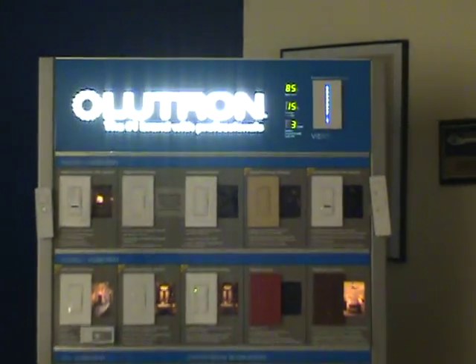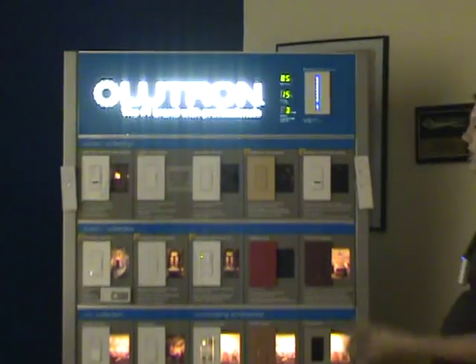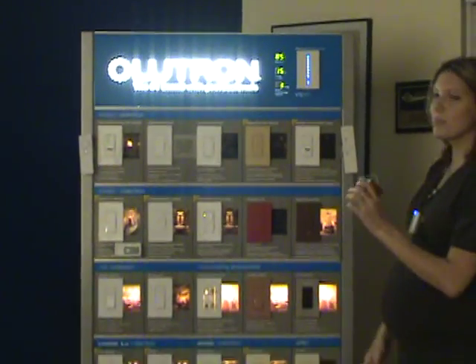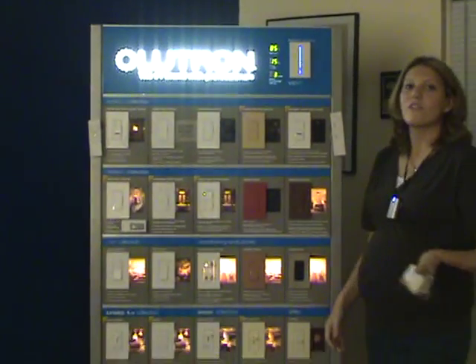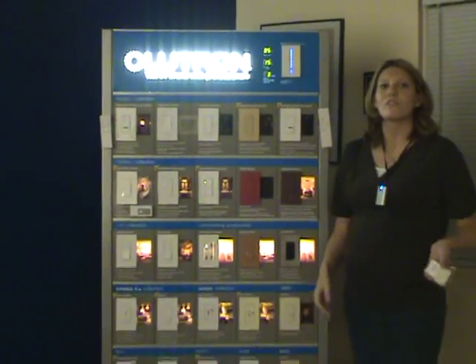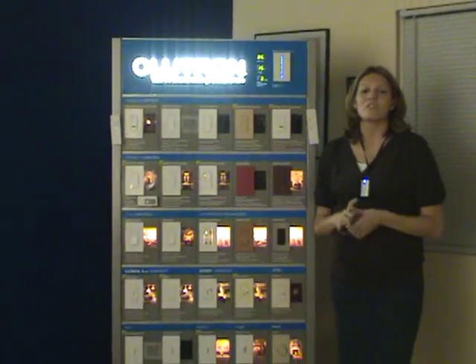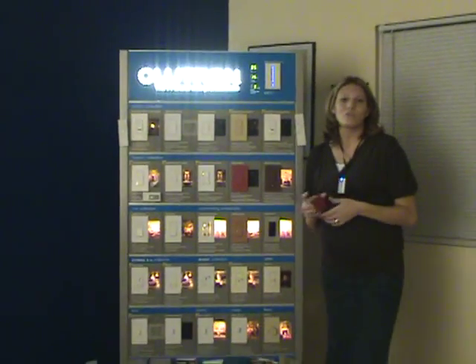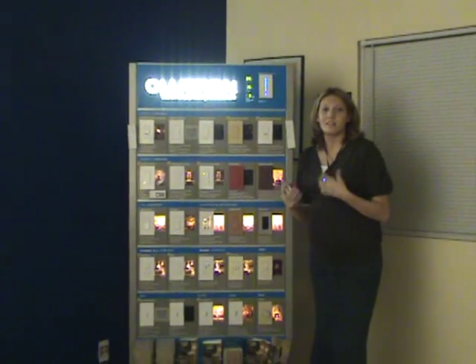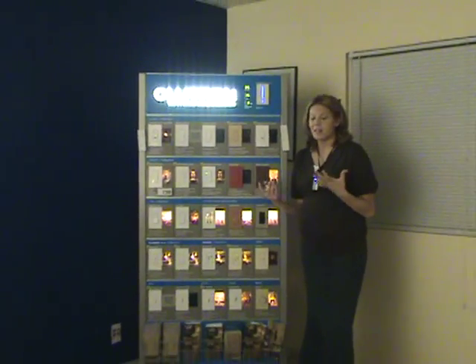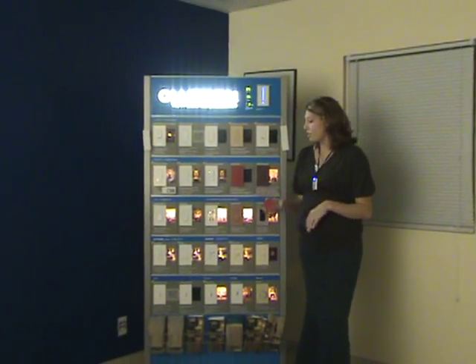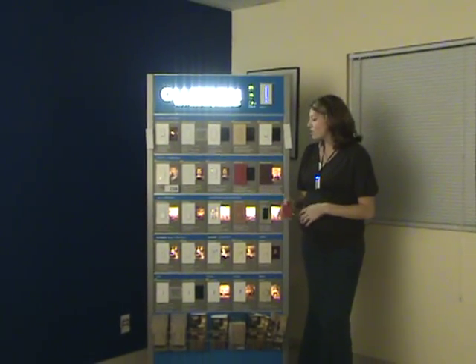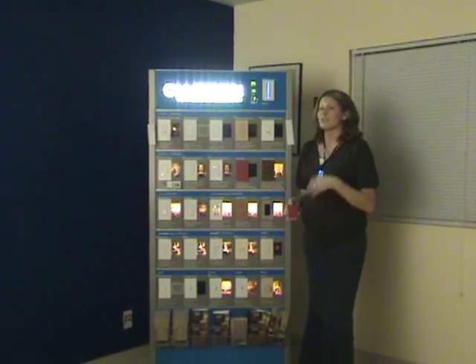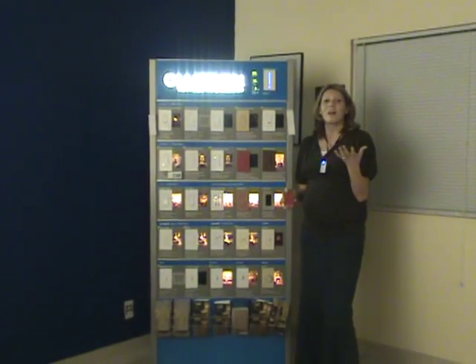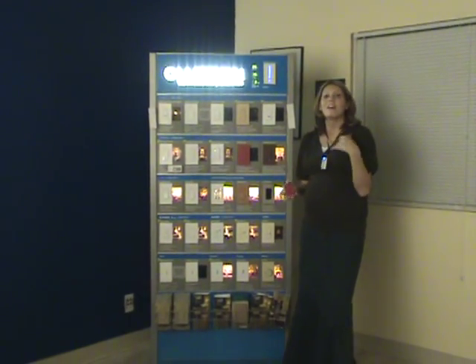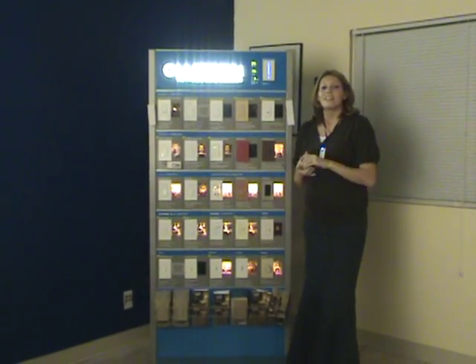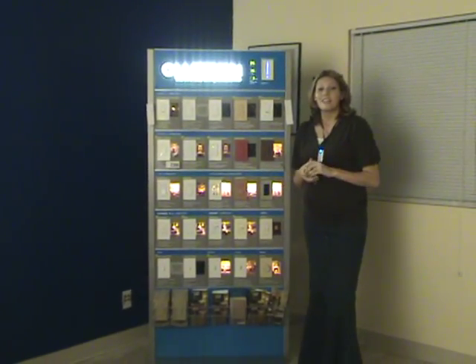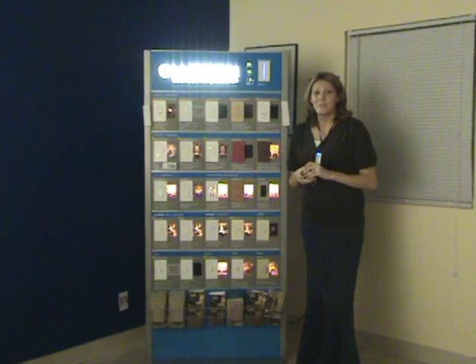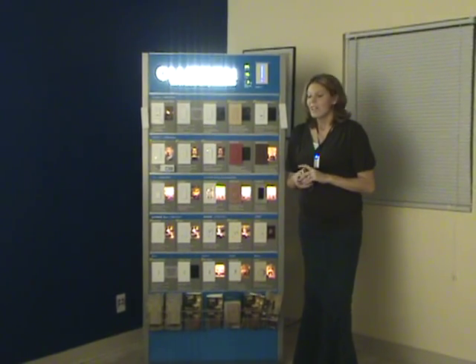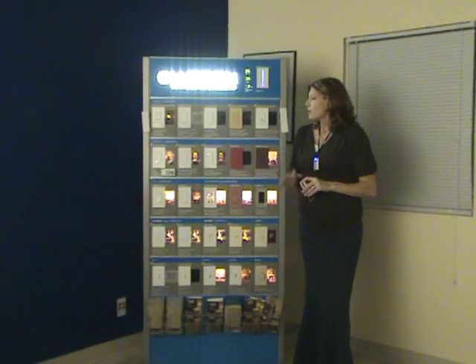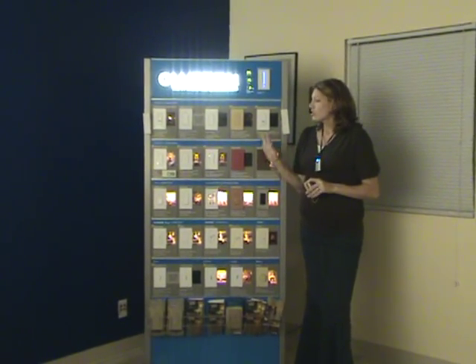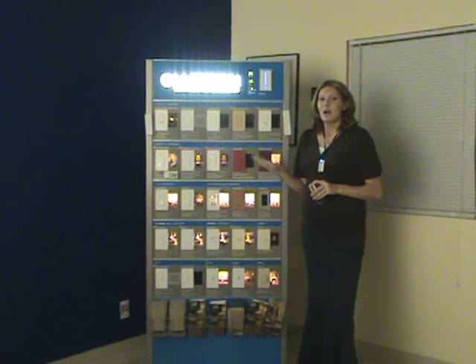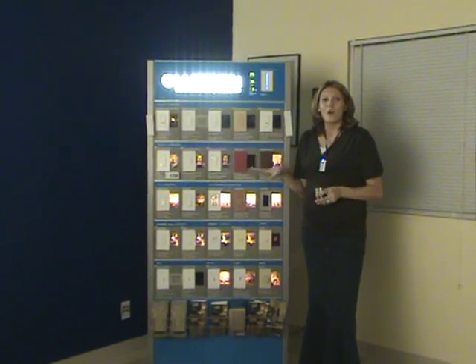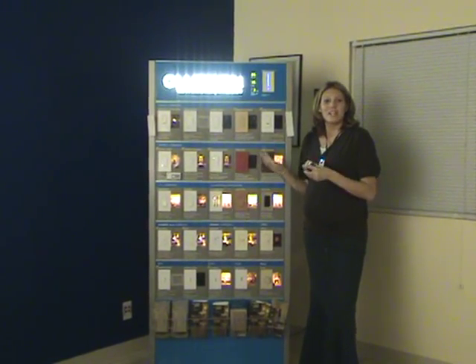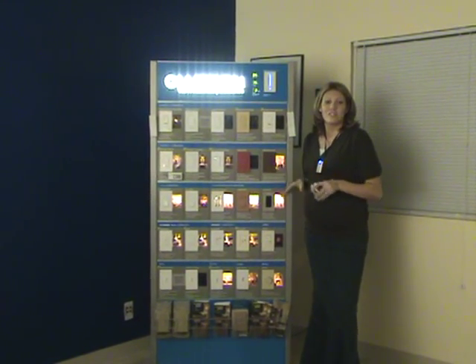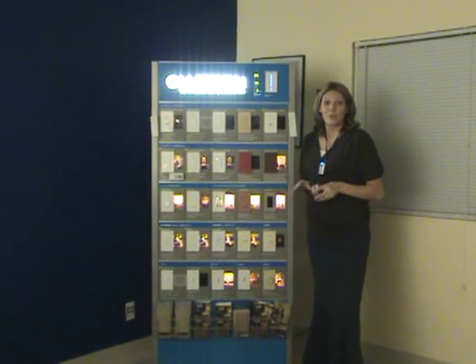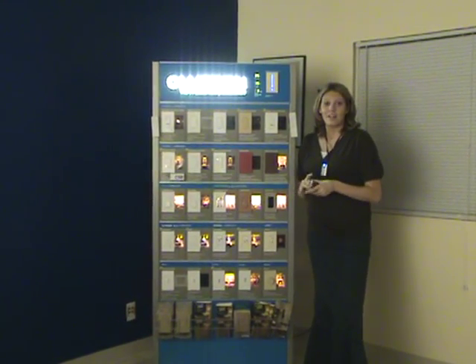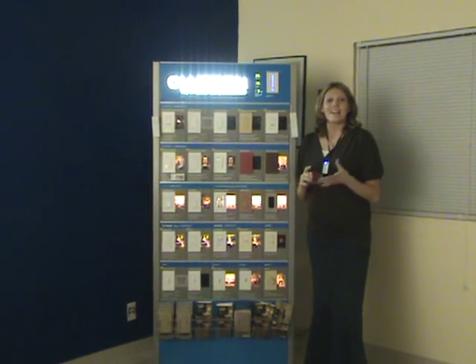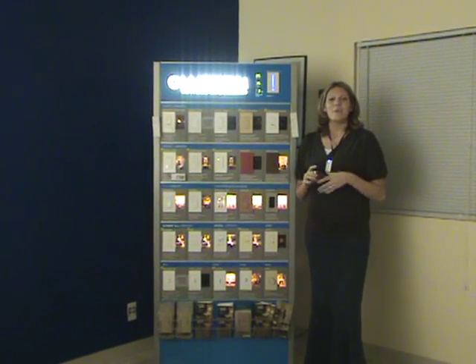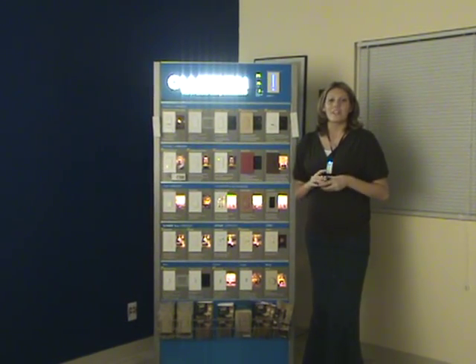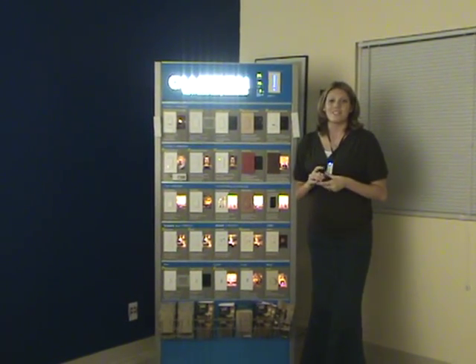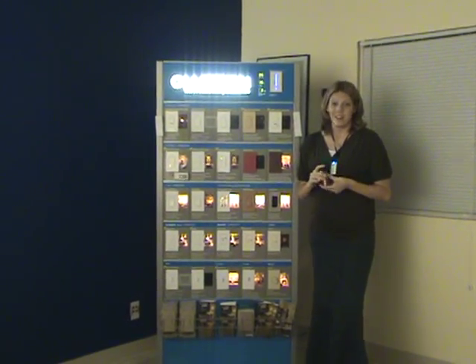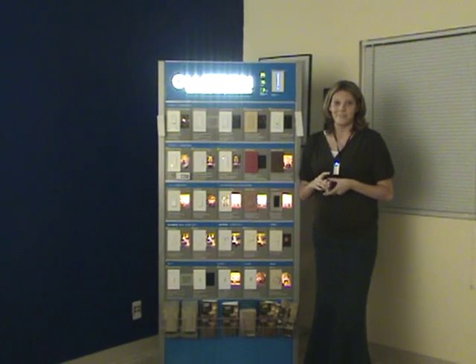So that's just a brief overview of the Lutron line of dimmers. Be sure to check out more about each individual product at CableOrganizer.com. Thank you.